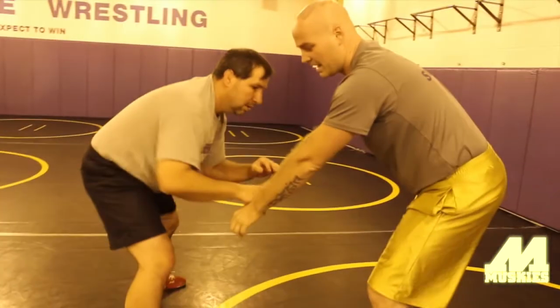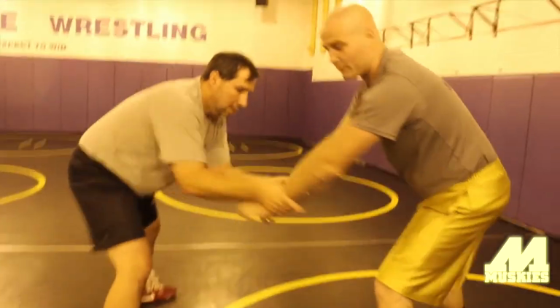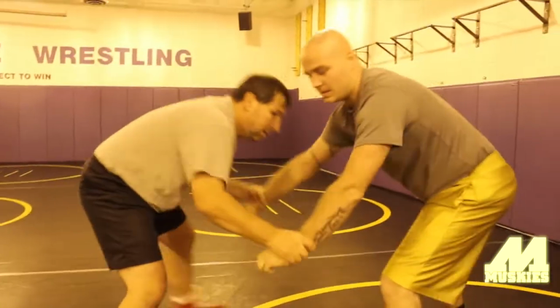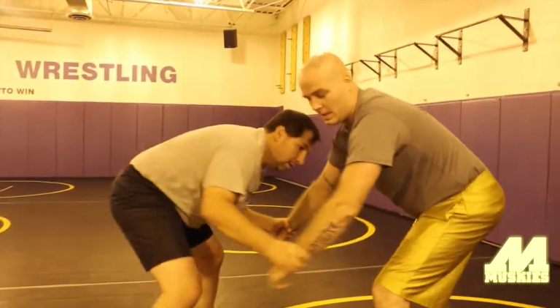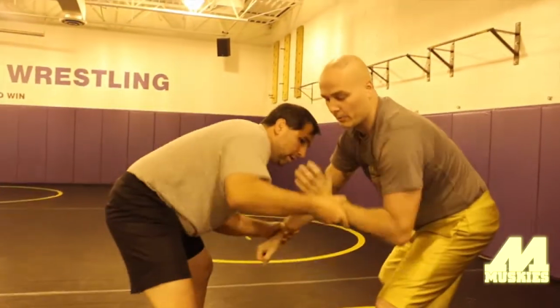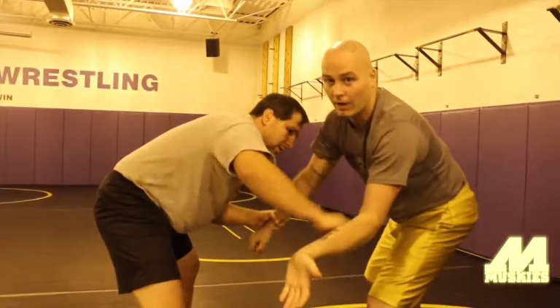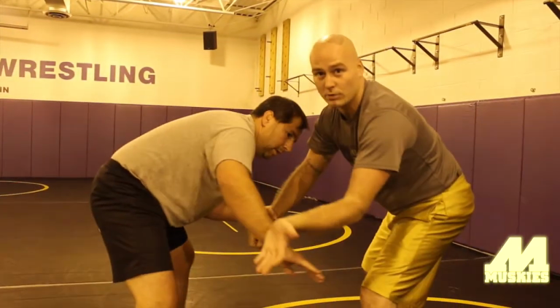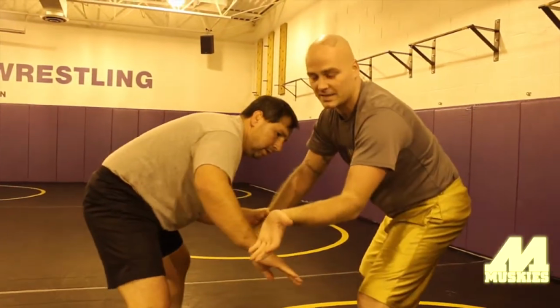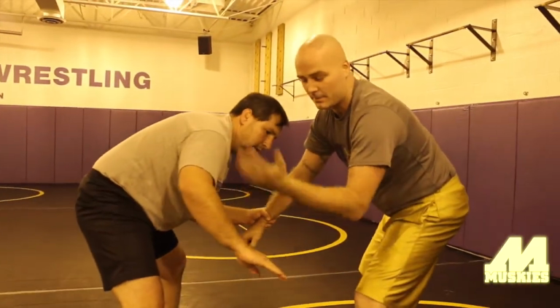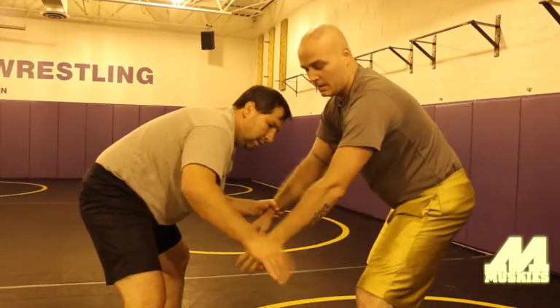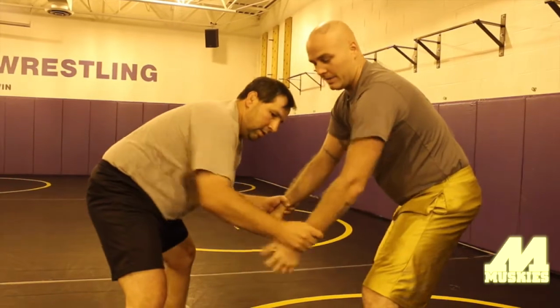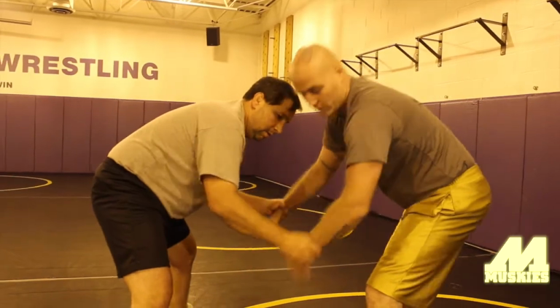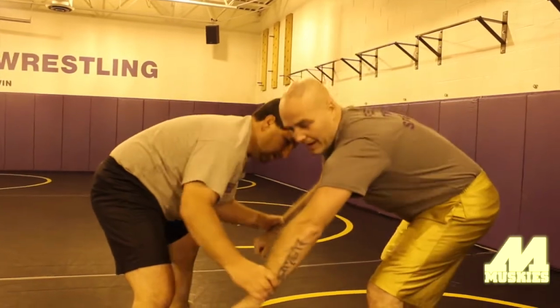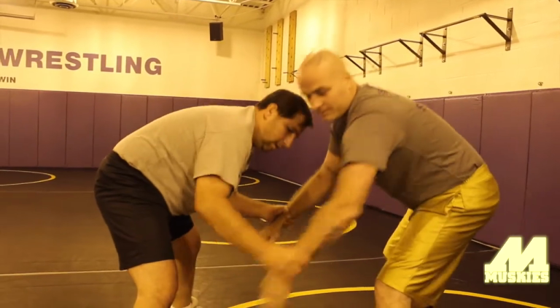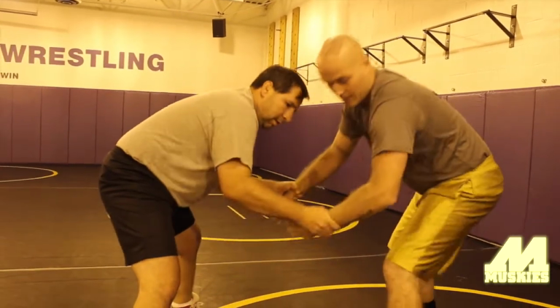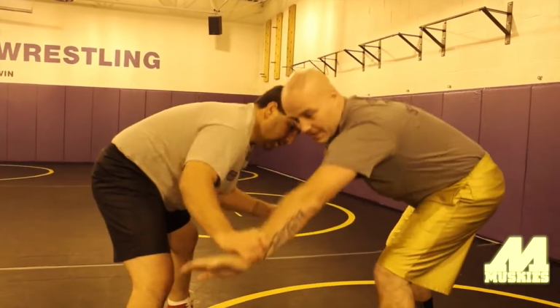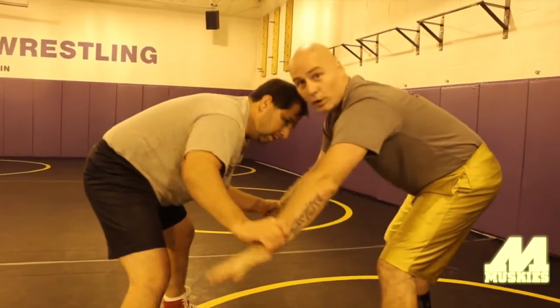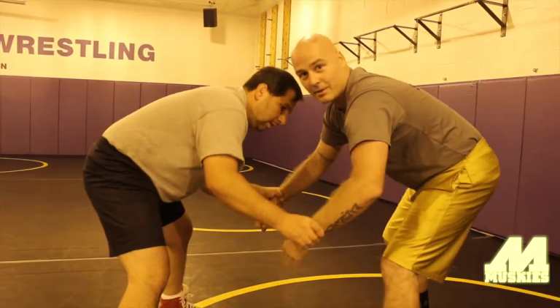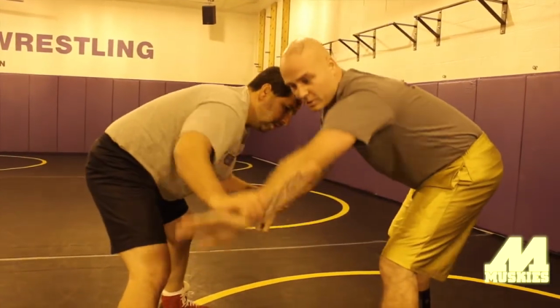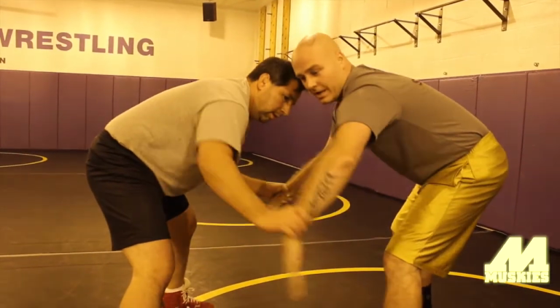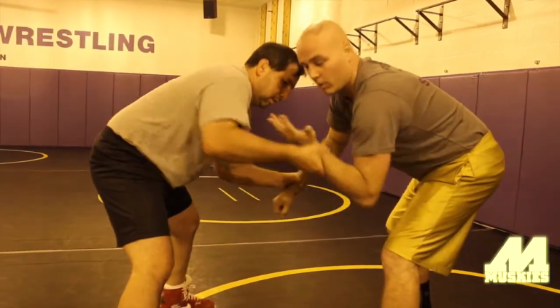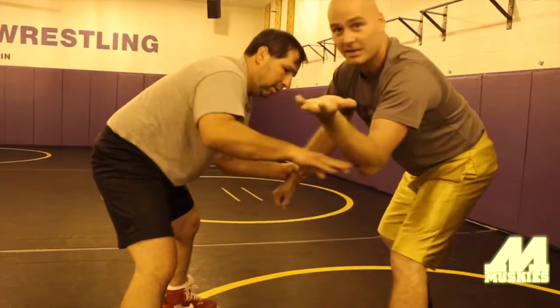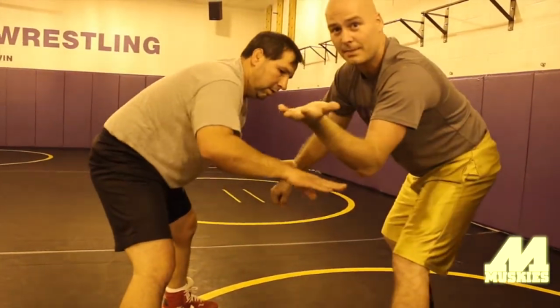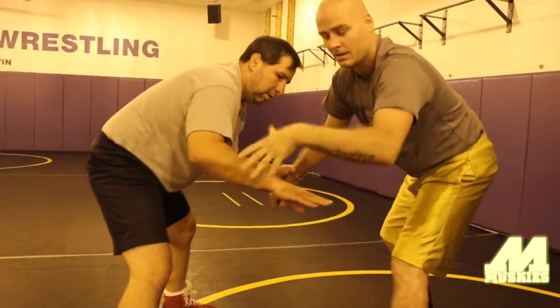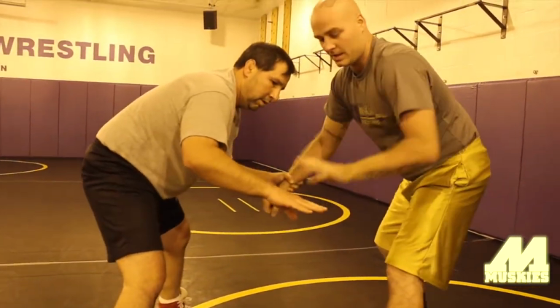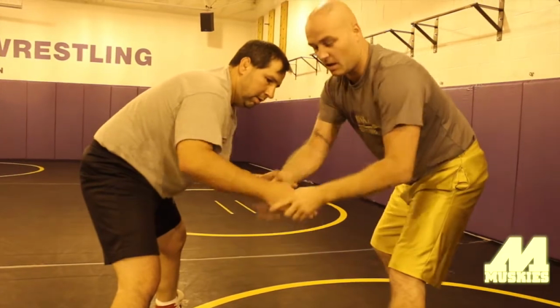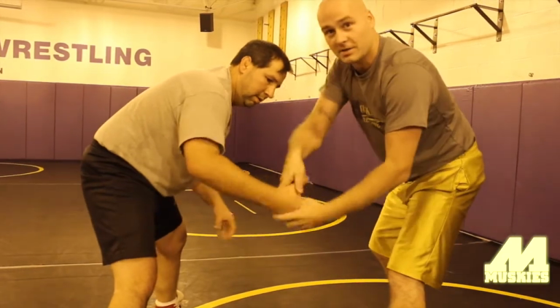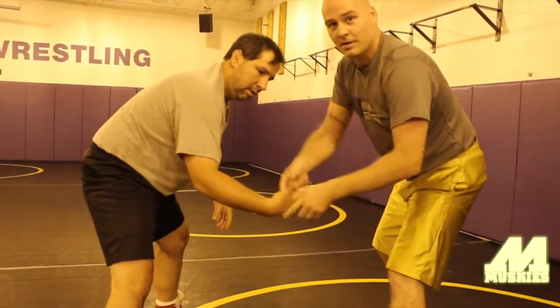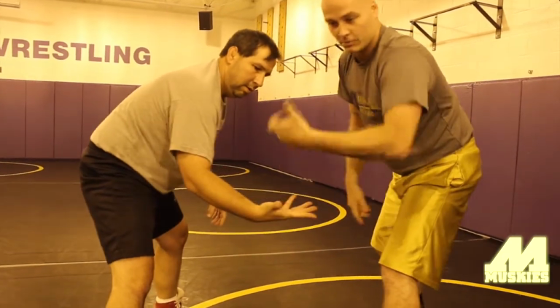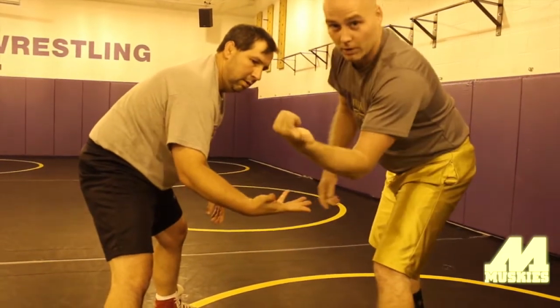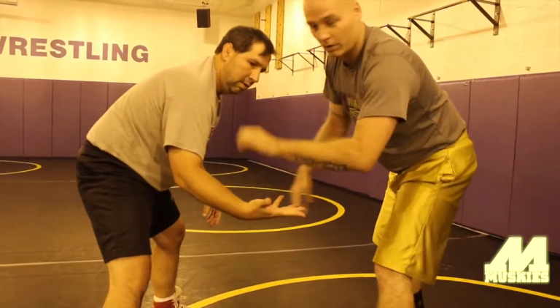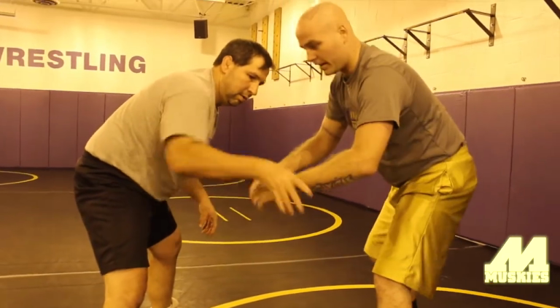If he's got my wrist, I want to roll out to the top. If I roll to the bottom, his hand works that direction. If I roll up to the top, his thumbs don't want to hold on and they break.